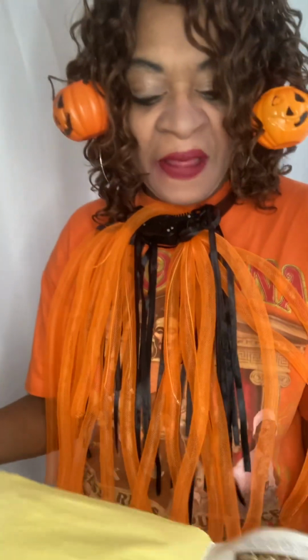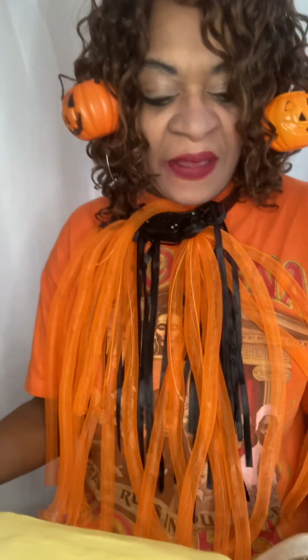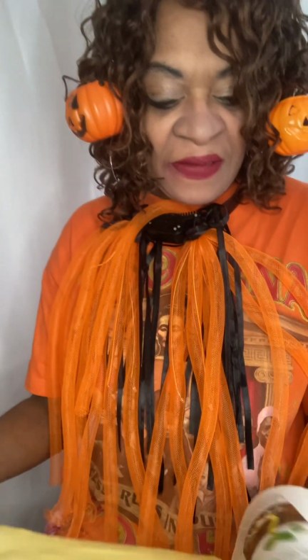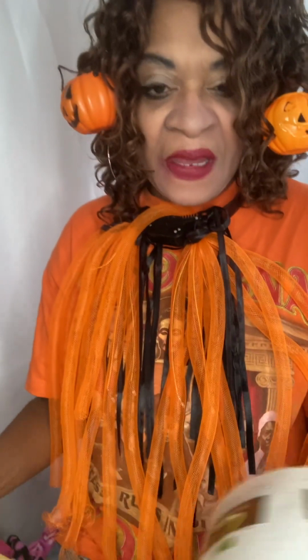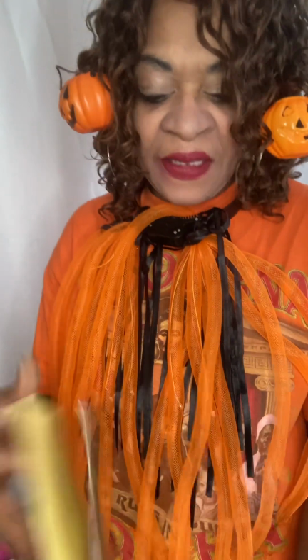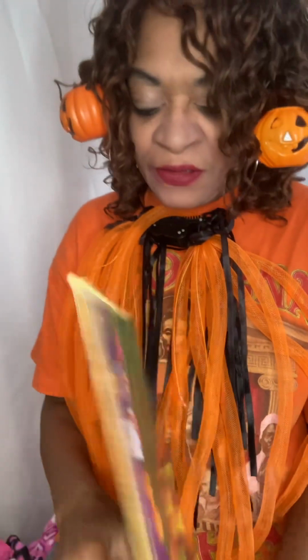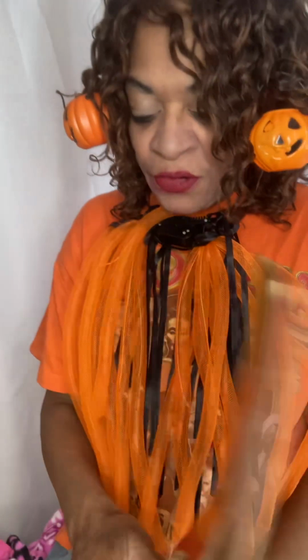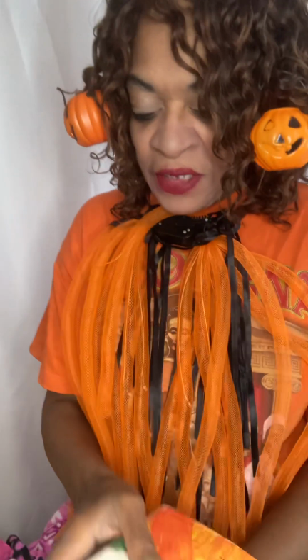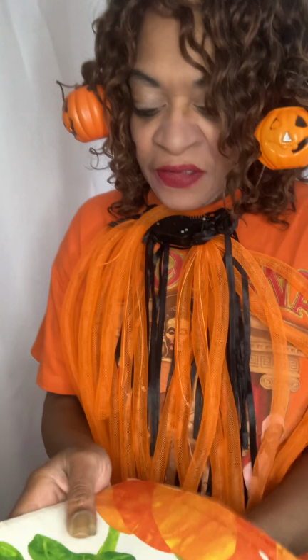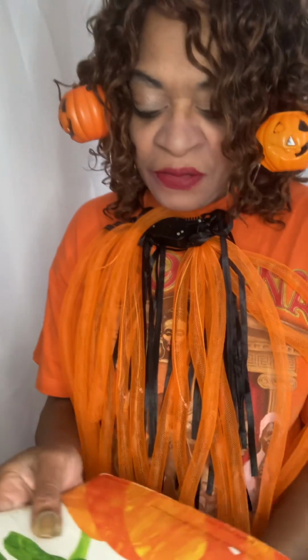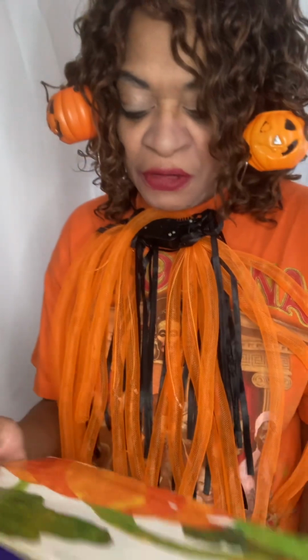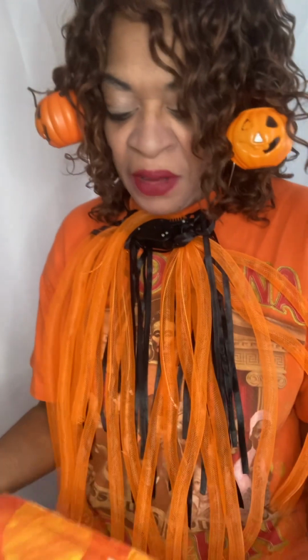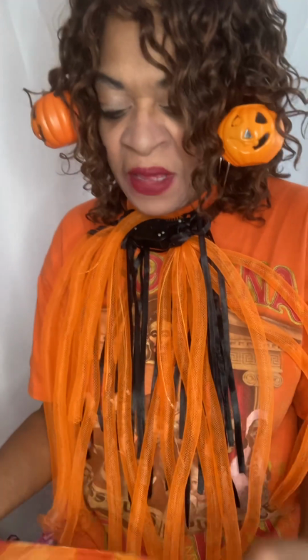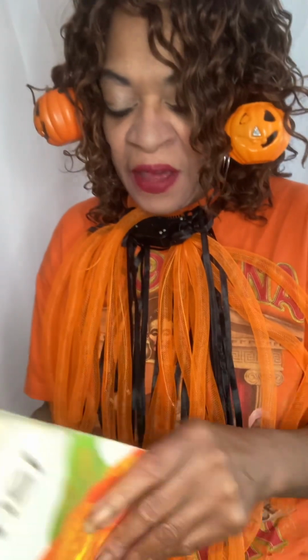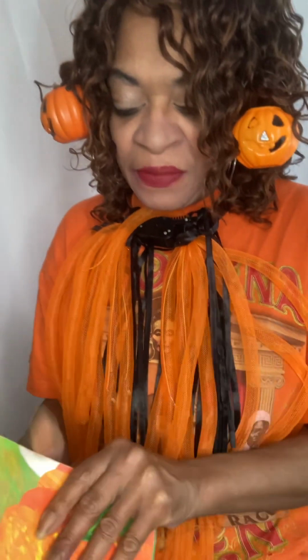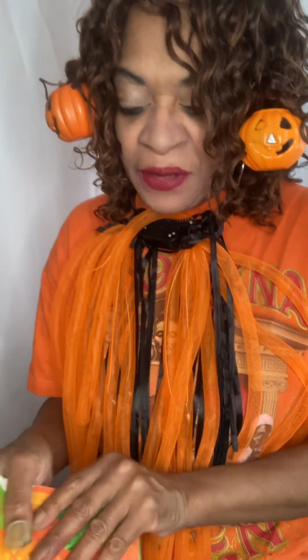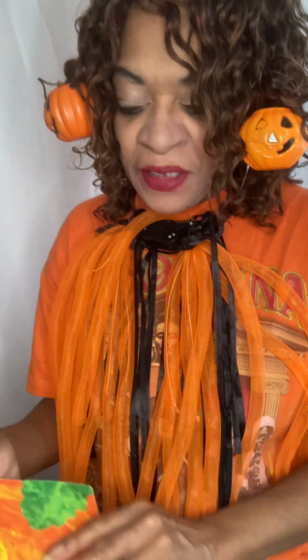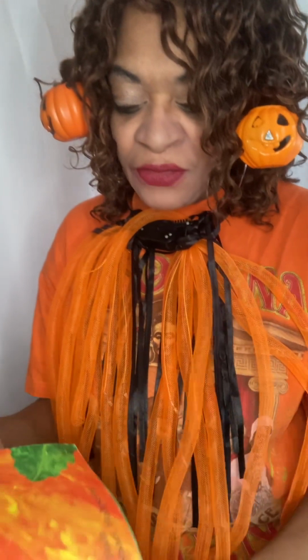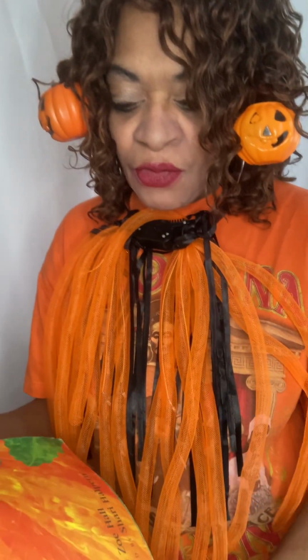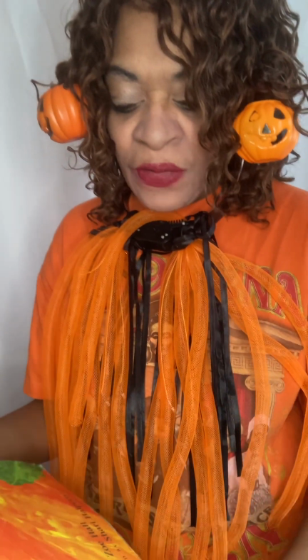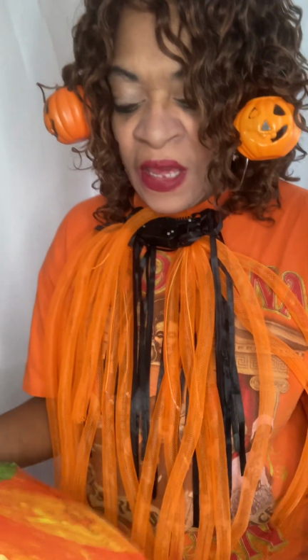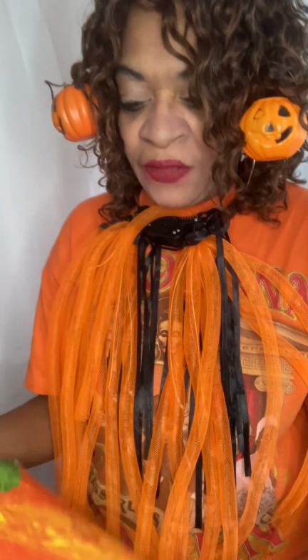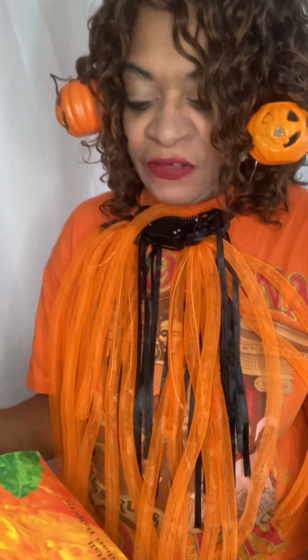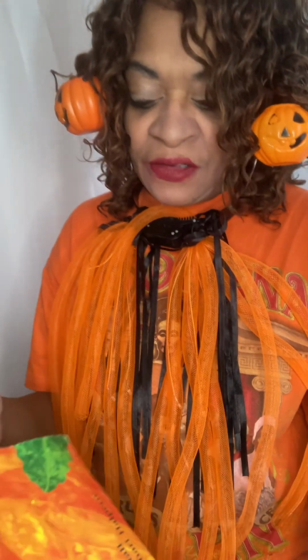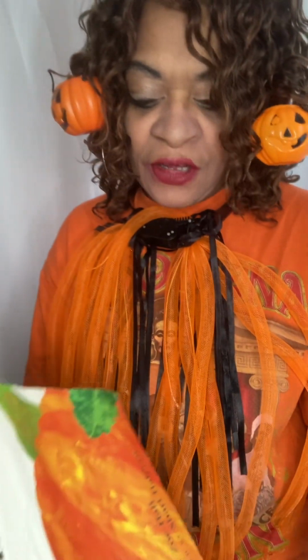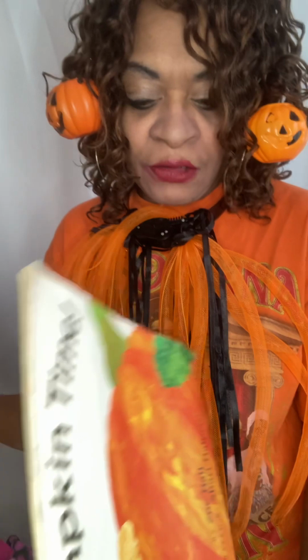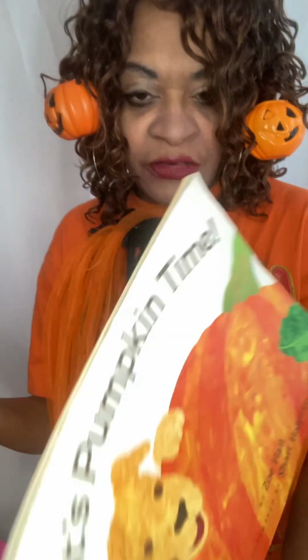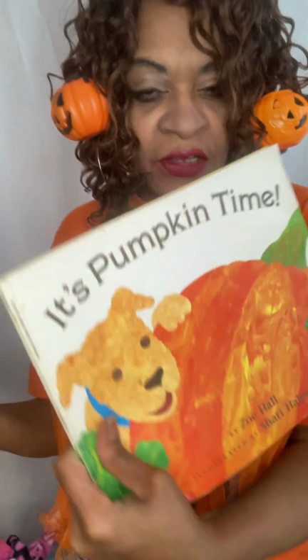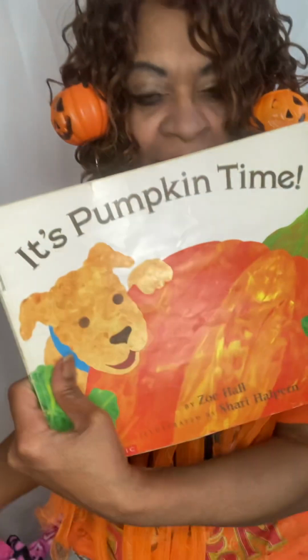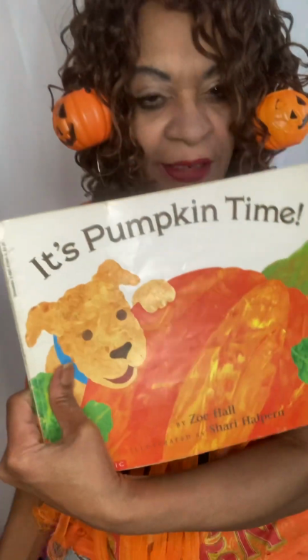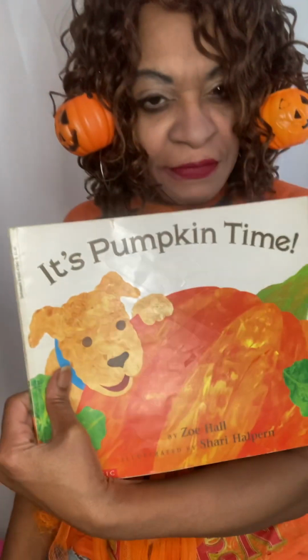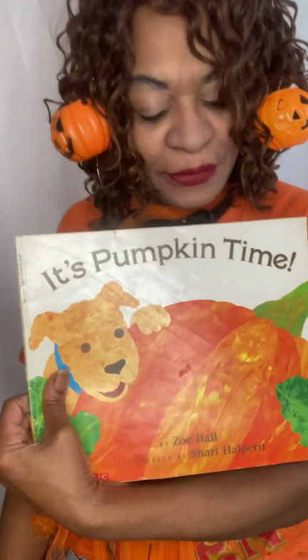That's a nice story! It tells you about how pumpkins grow and how they change colors, just like the leaves do.